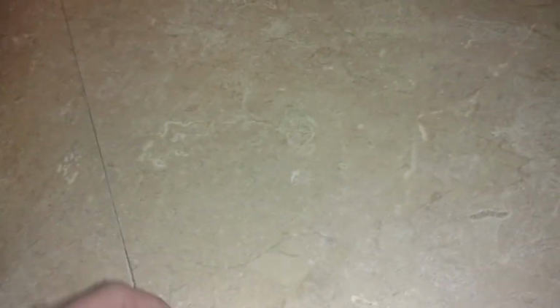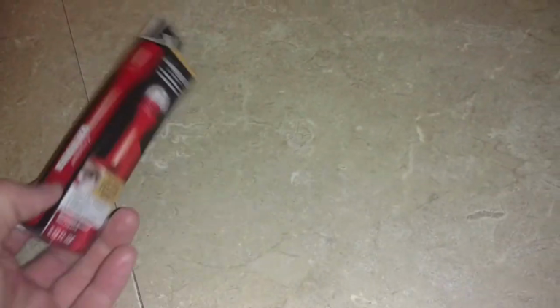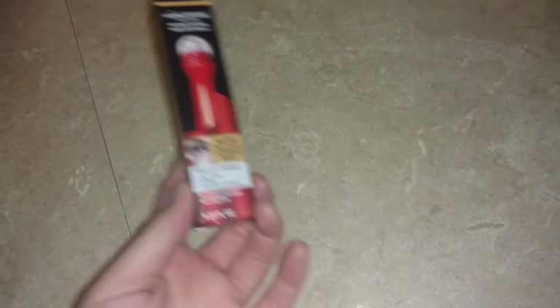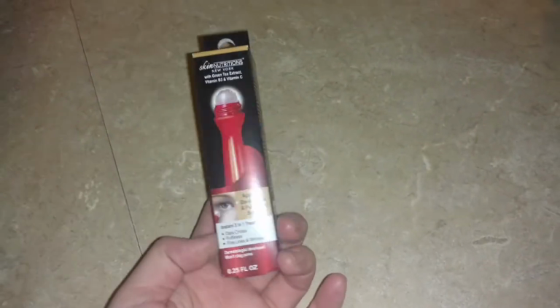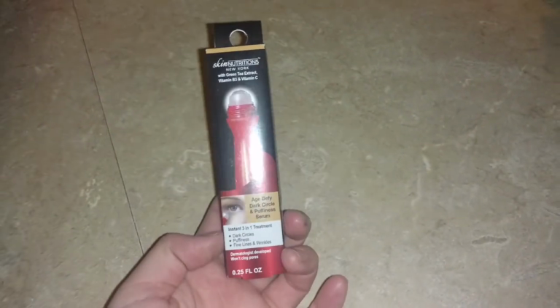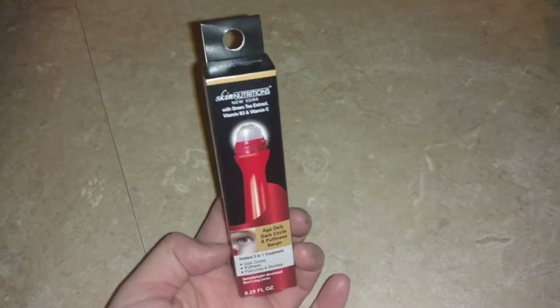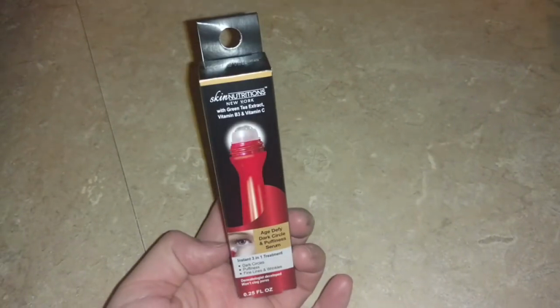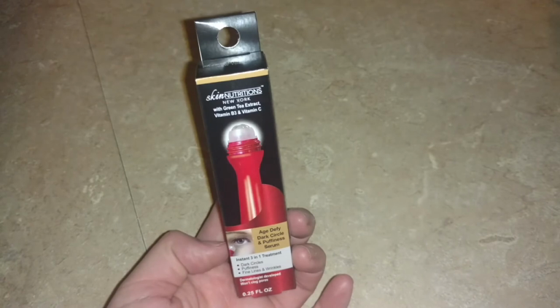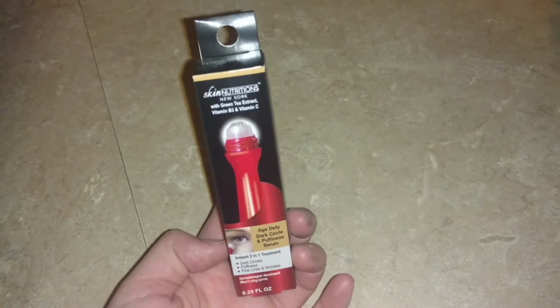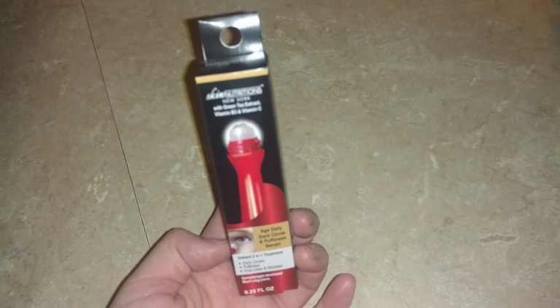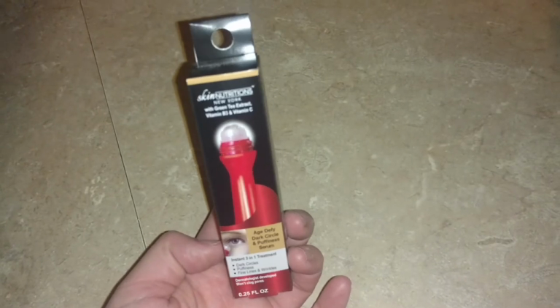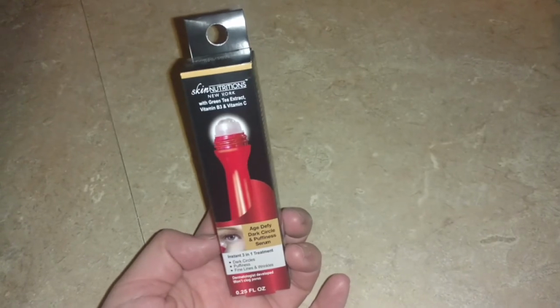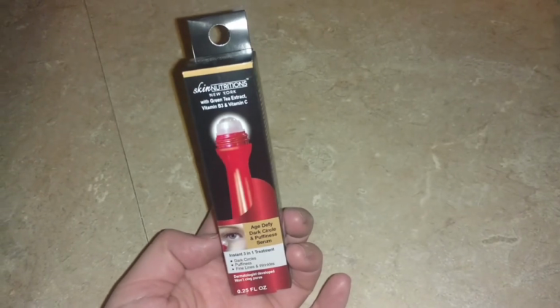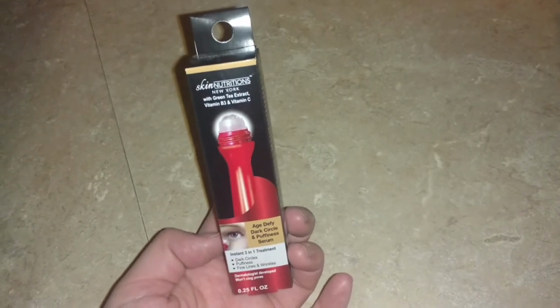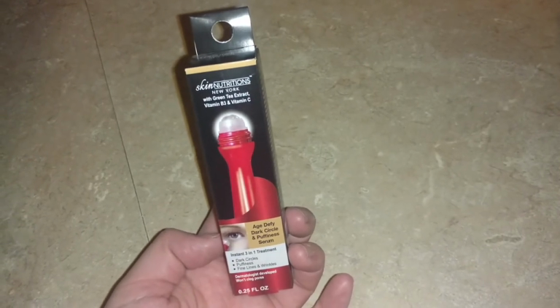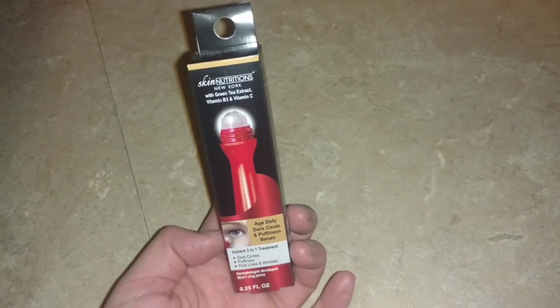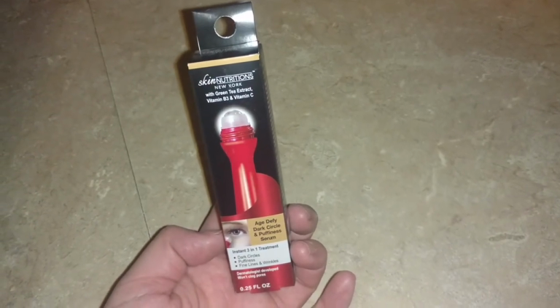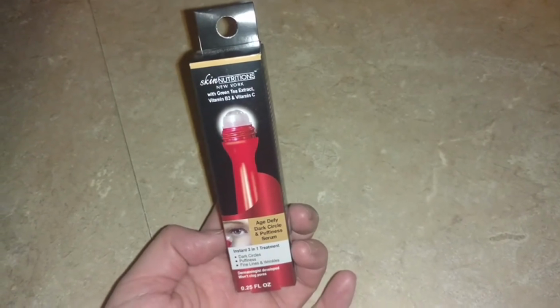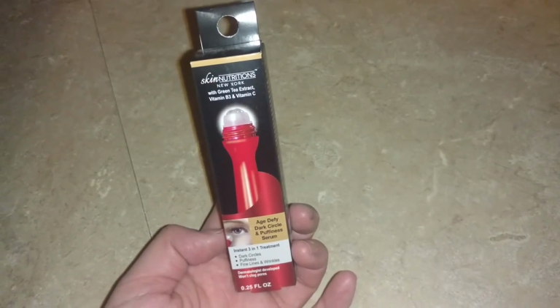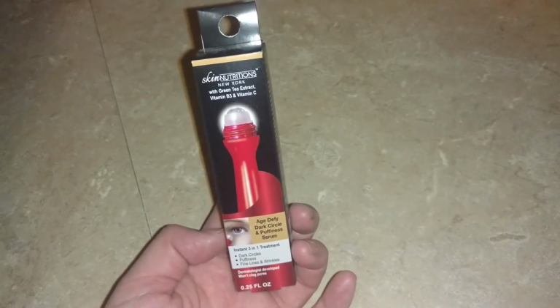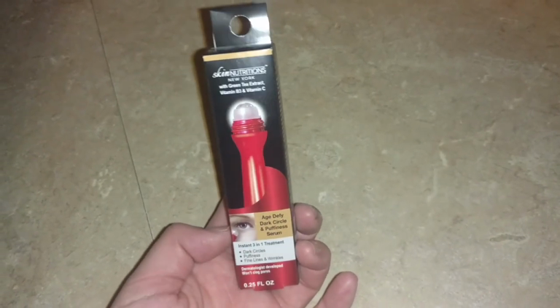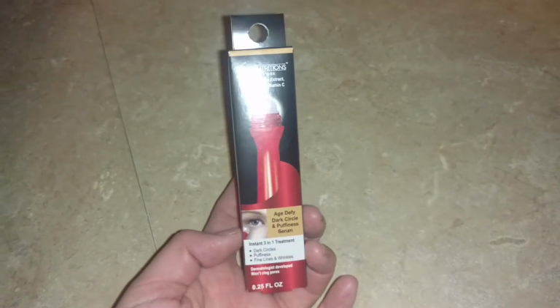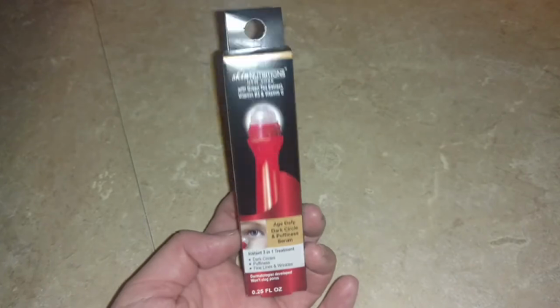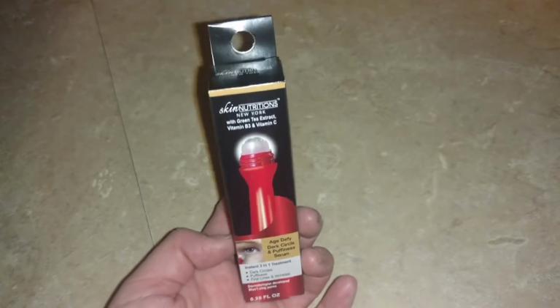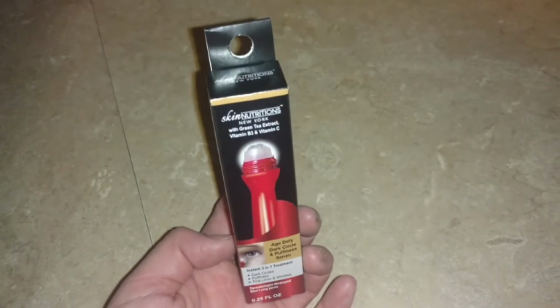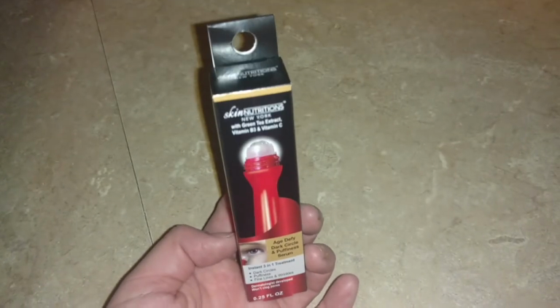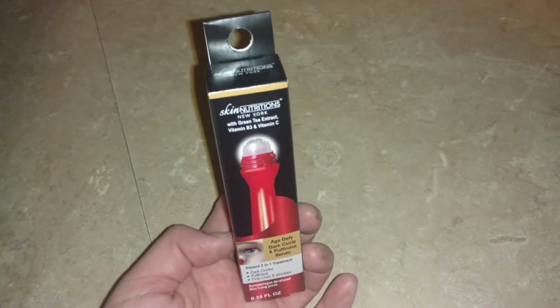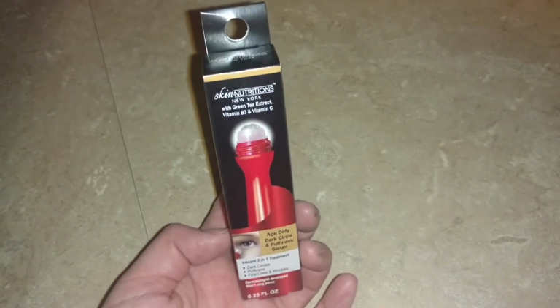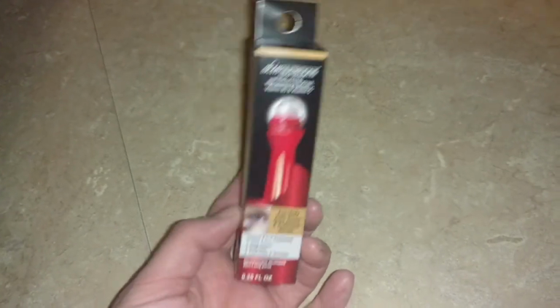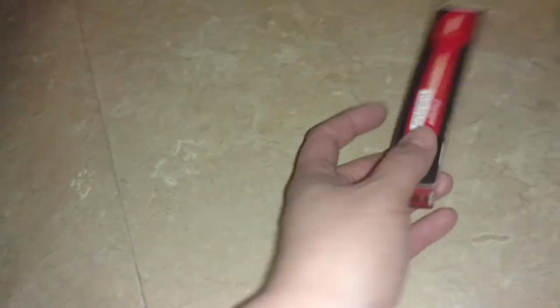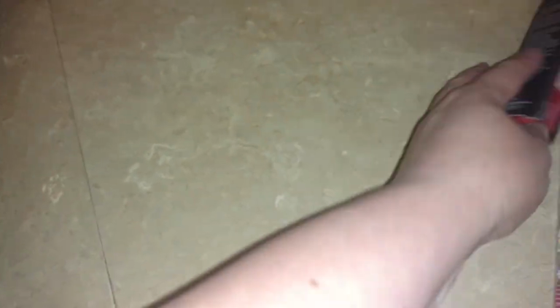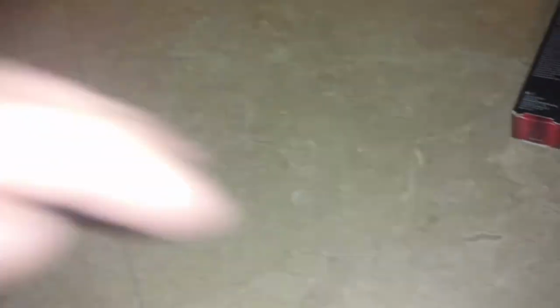I have hauled this before and I lost the last one I hauled, so I grabbed another one. This is the Age Defied Dark Circle and Puffiness Serum. I have used it before and it seemed to work, so I went ahead and grabbed another one.